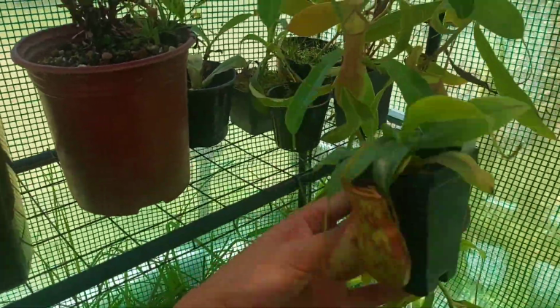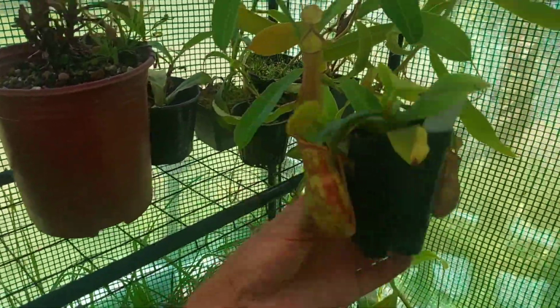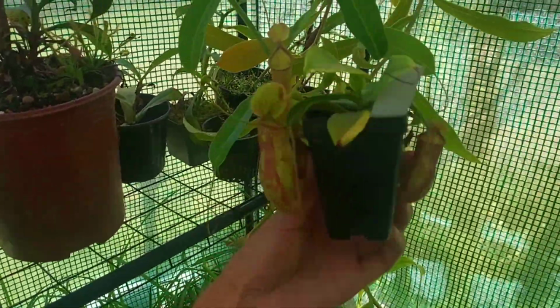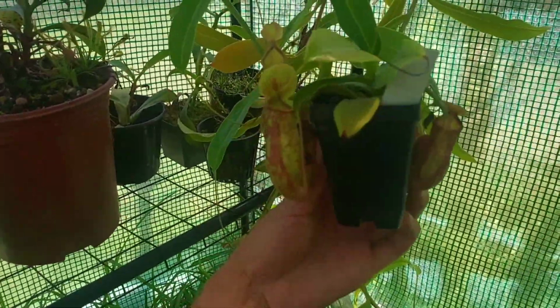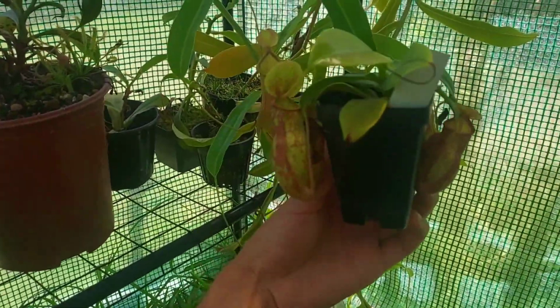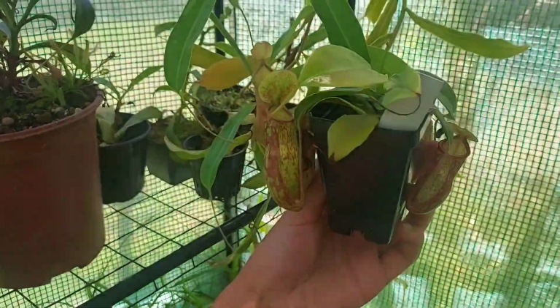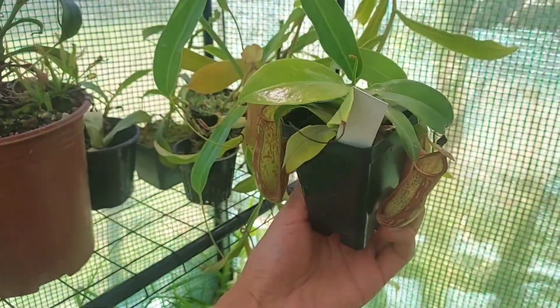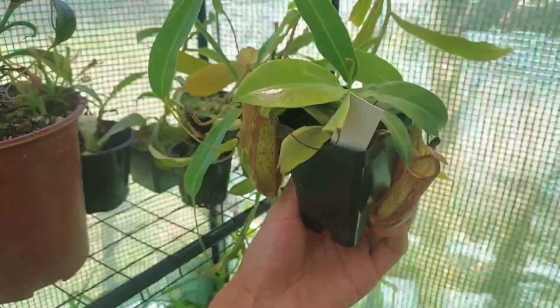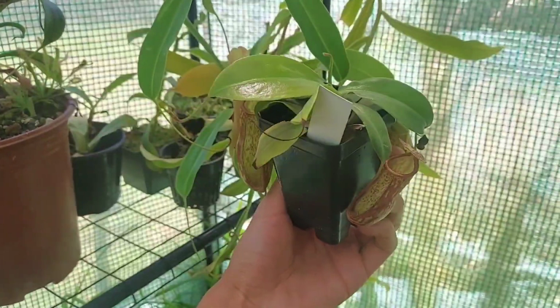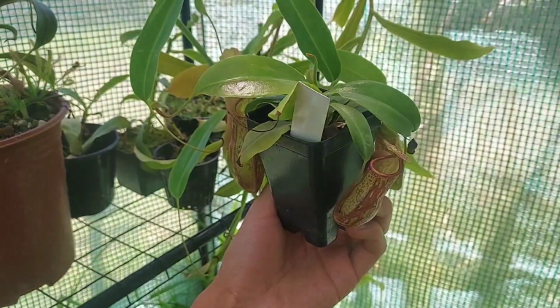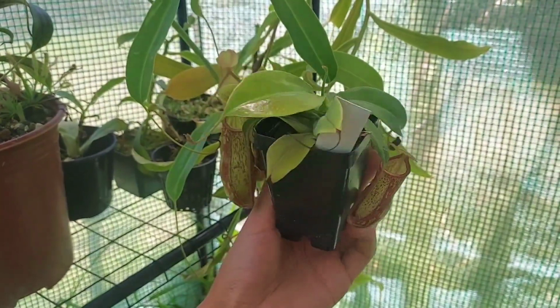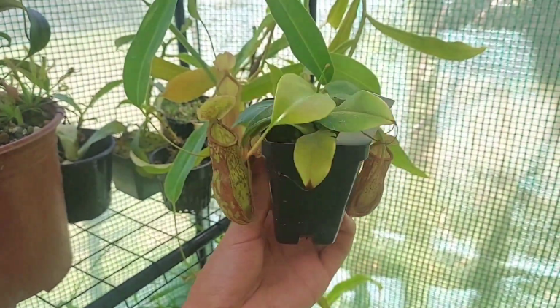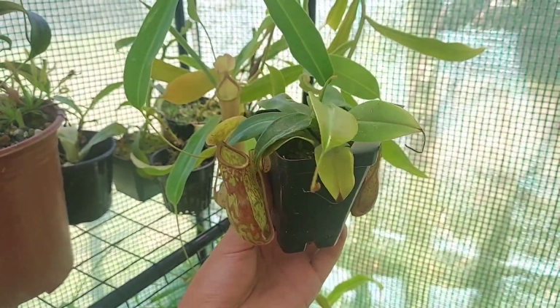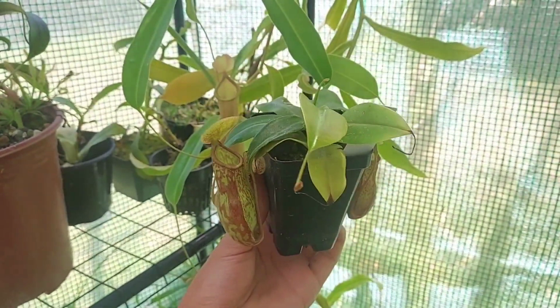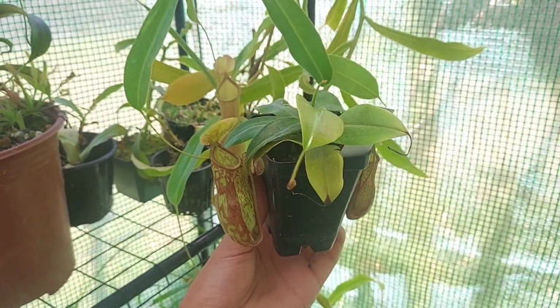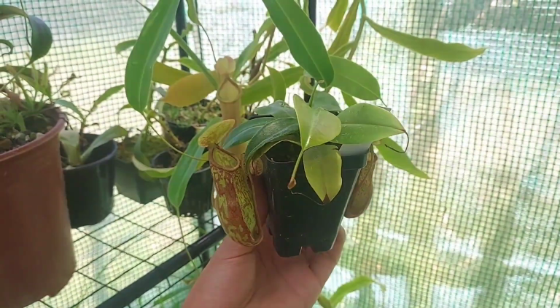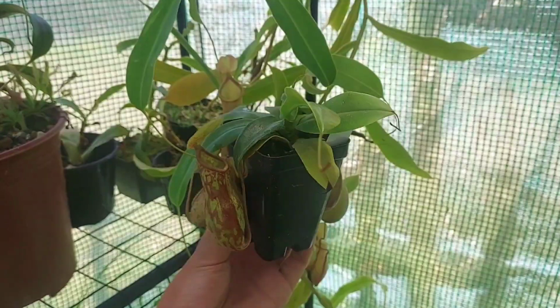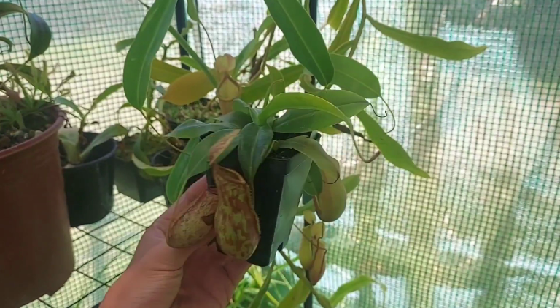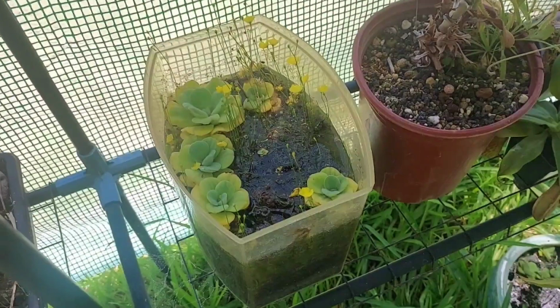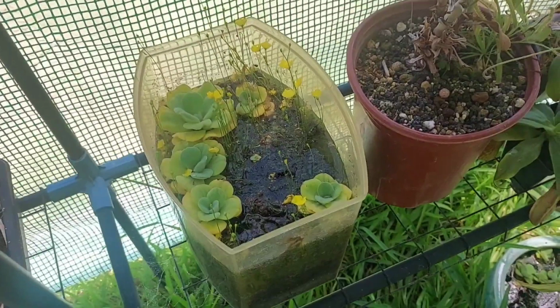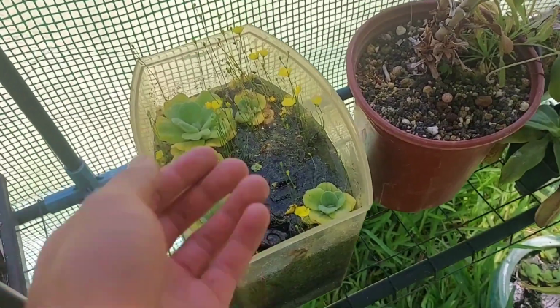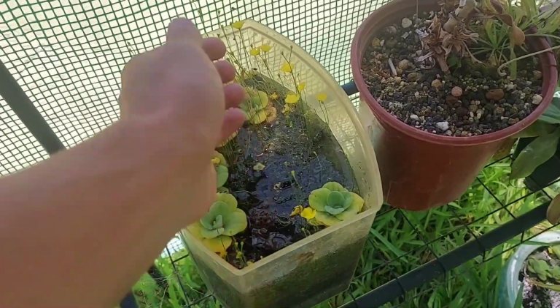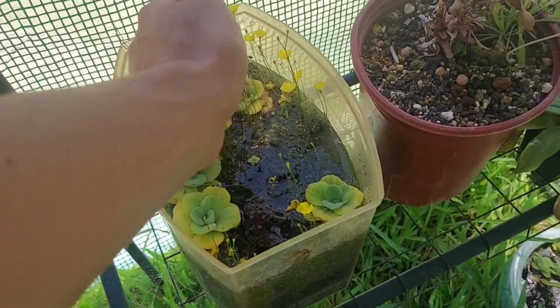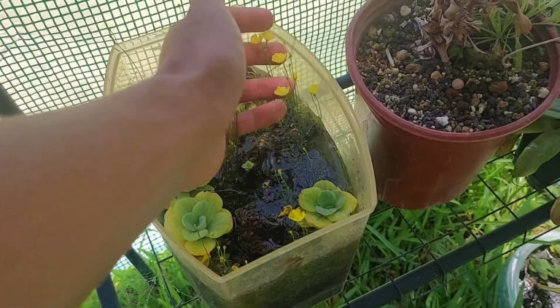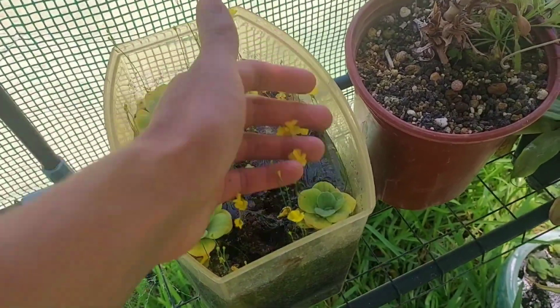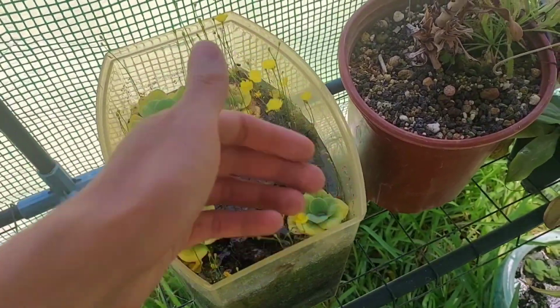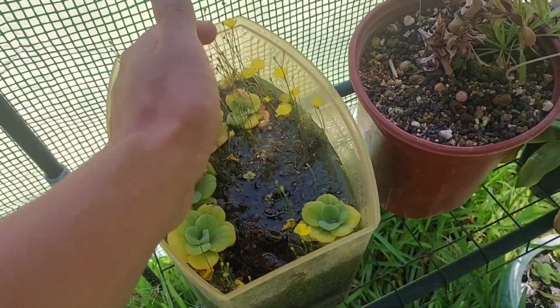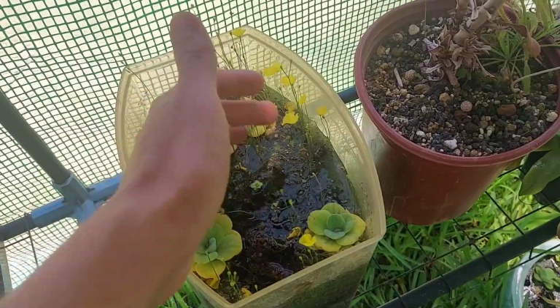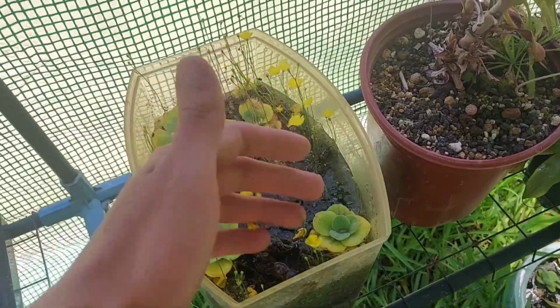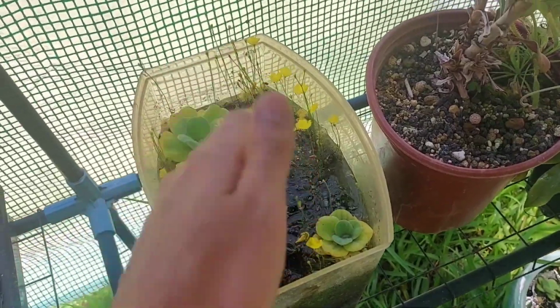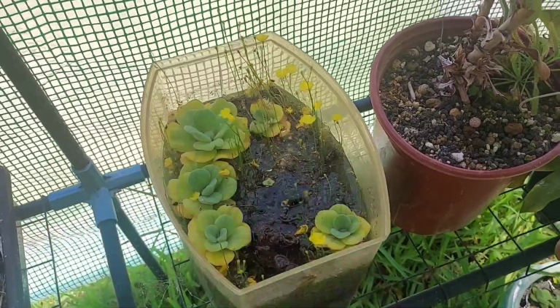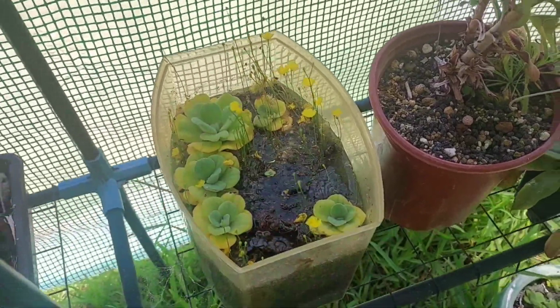This is Nepenthes Saint Gaia — nice little one. And lastly we've got a lot of little bladderwort flowers growing in the tank.